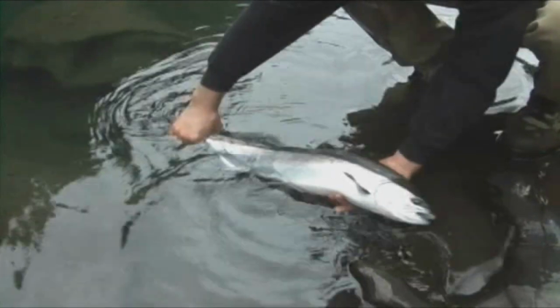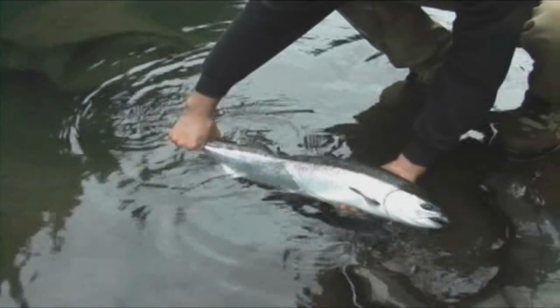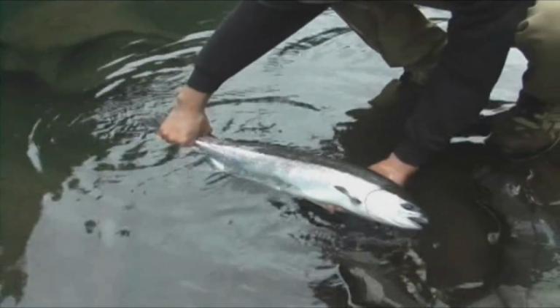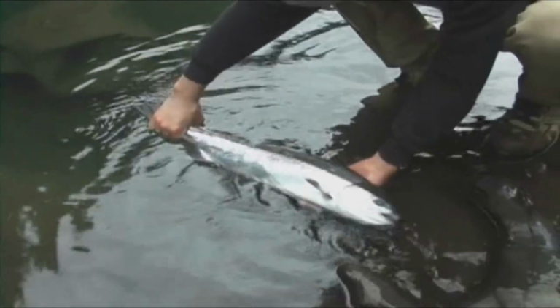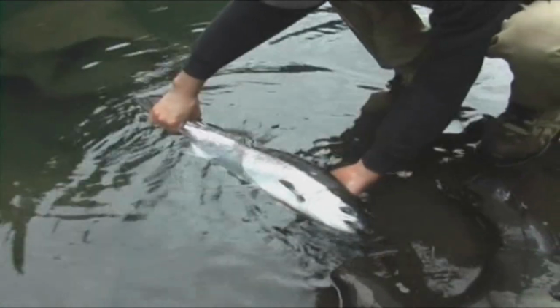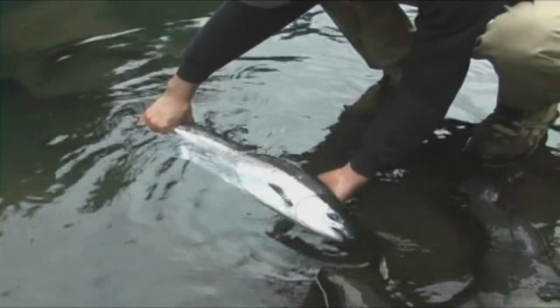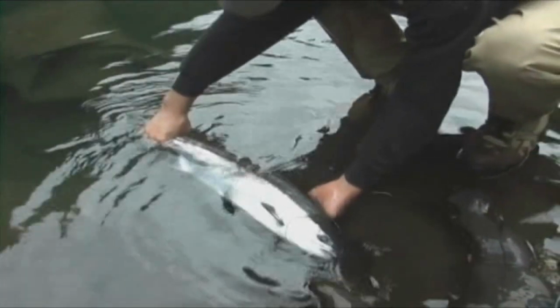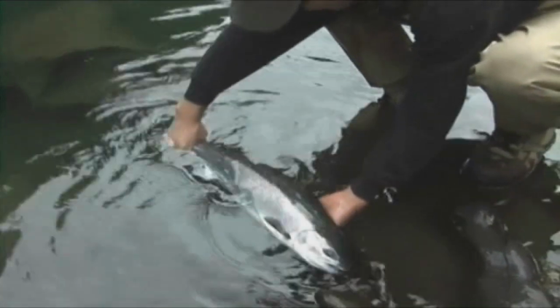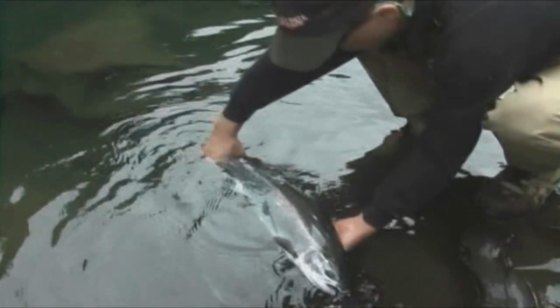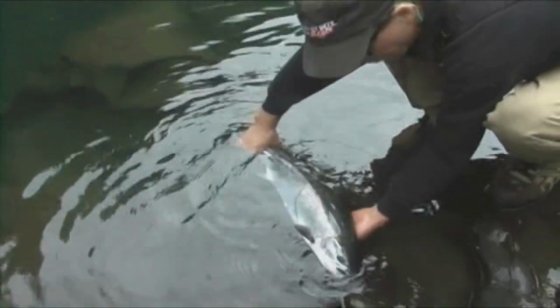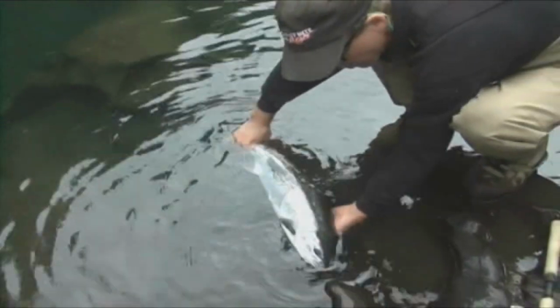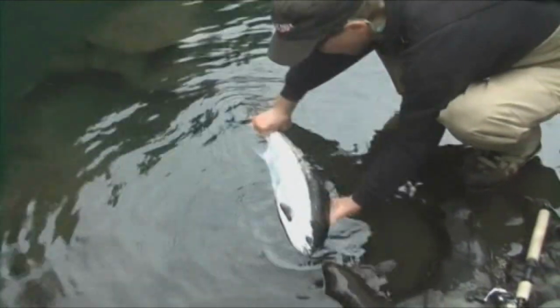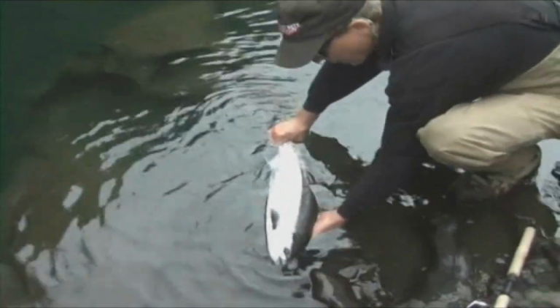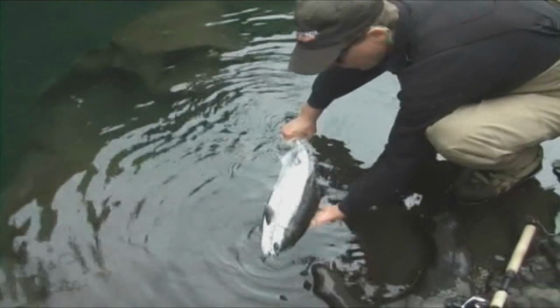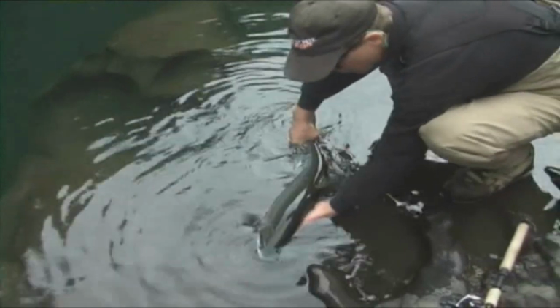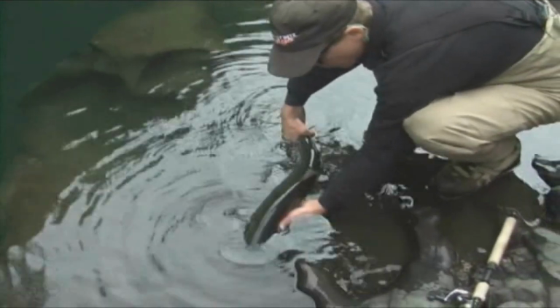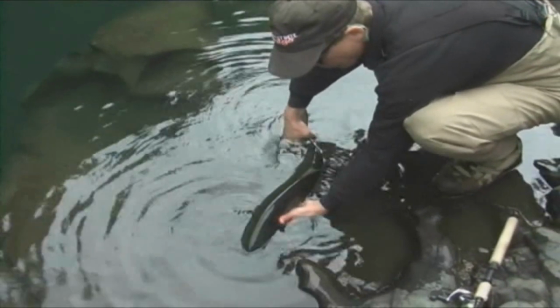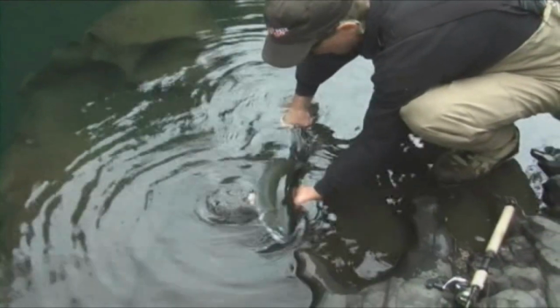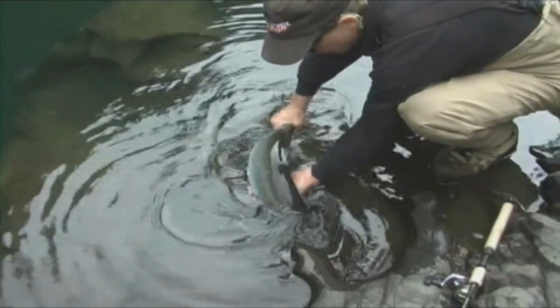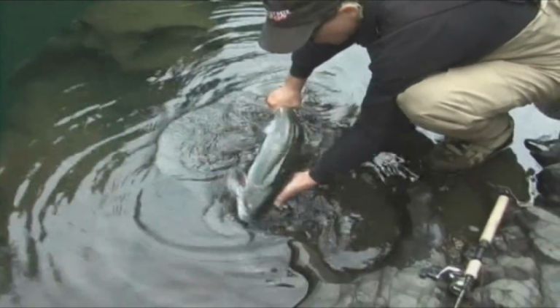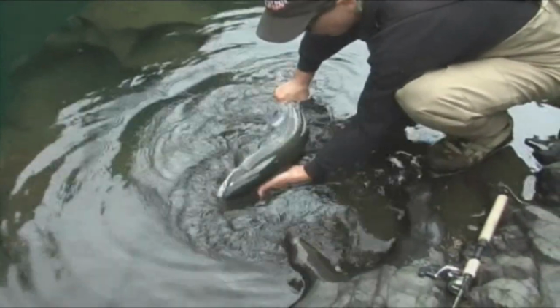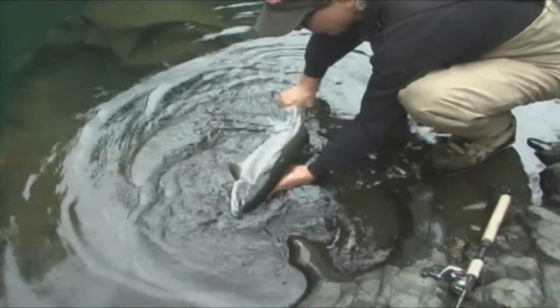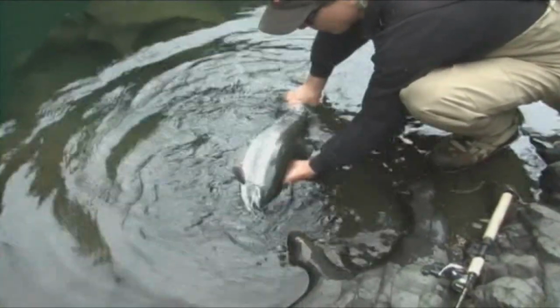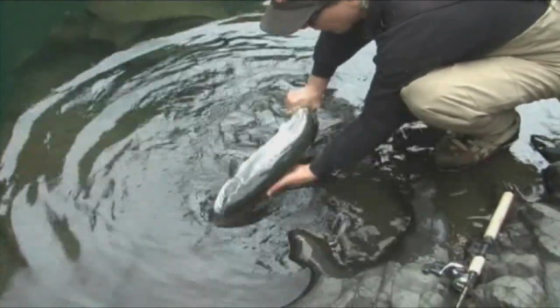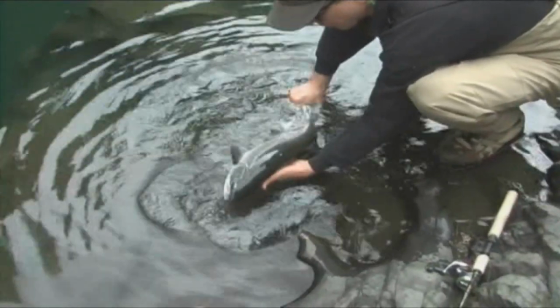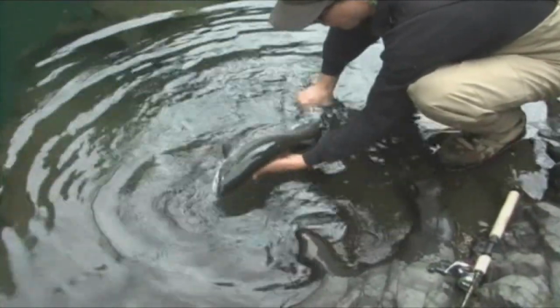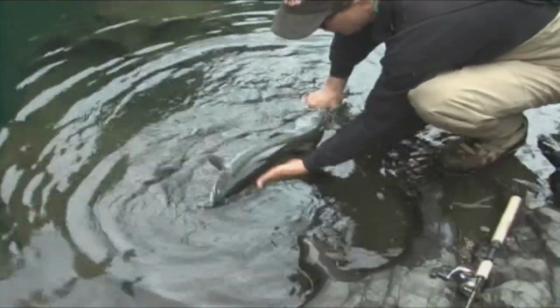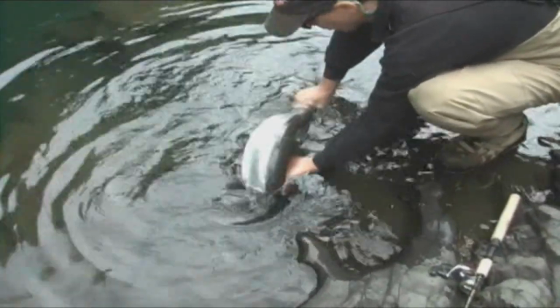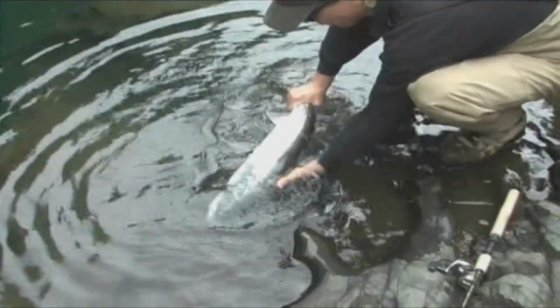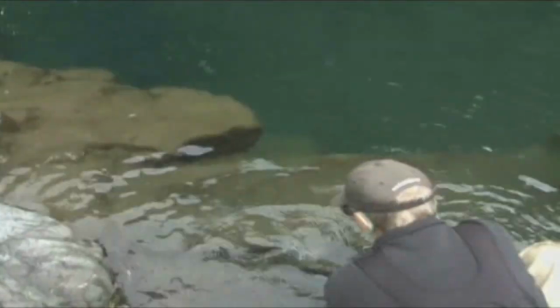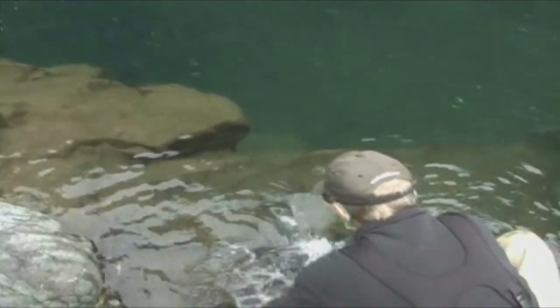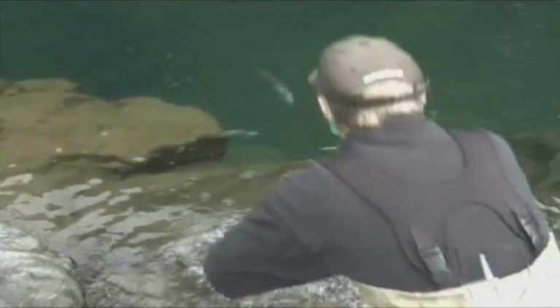It's just a beautiful summer run. I'm going to let him go here. He's in pretty good shape, and I'll let somebody else have a chance to catch him.